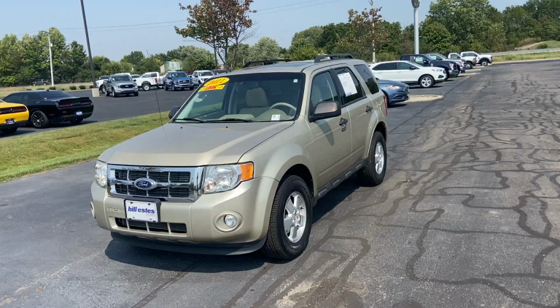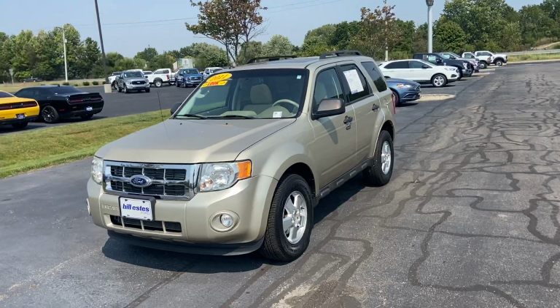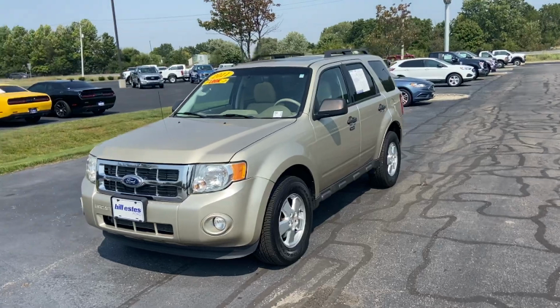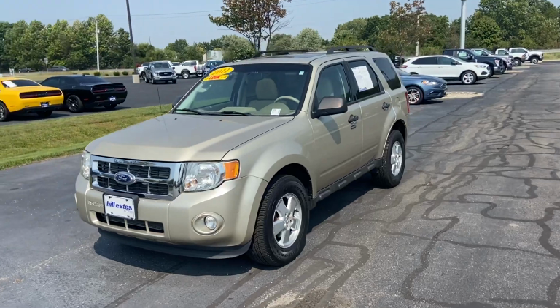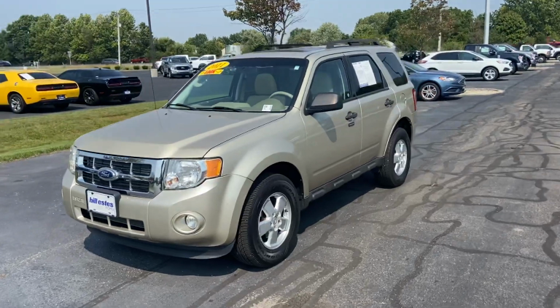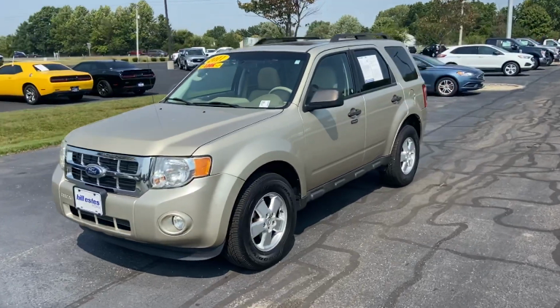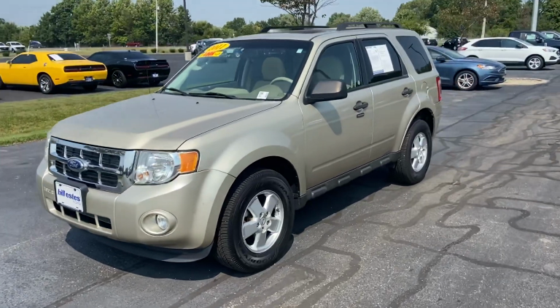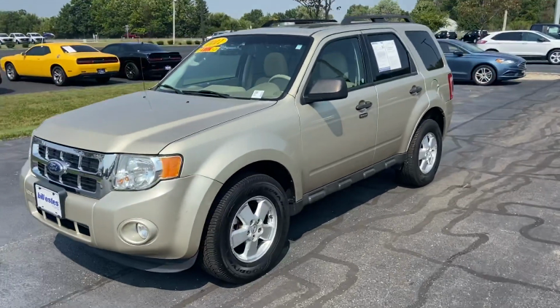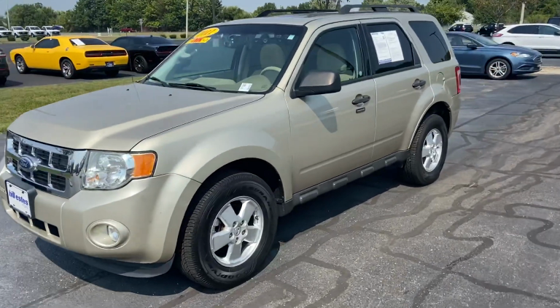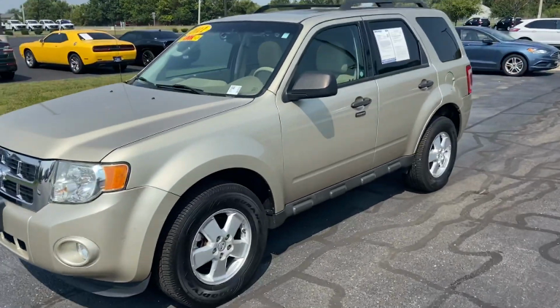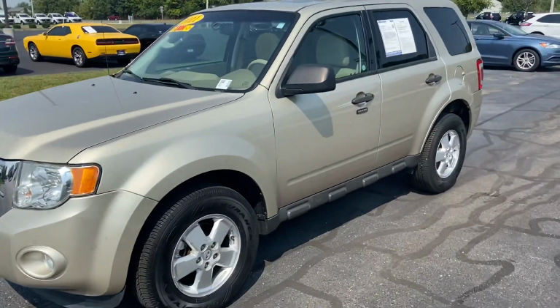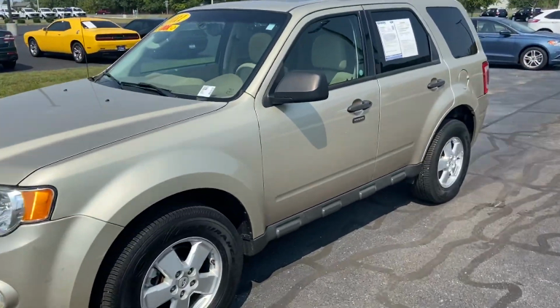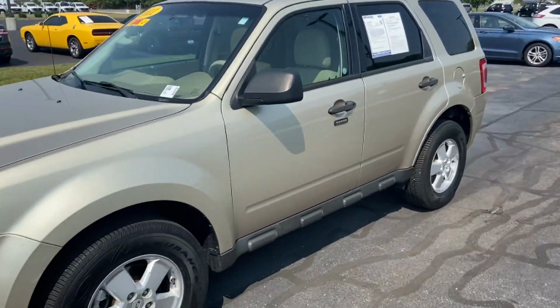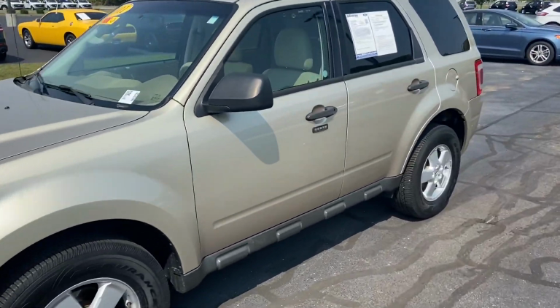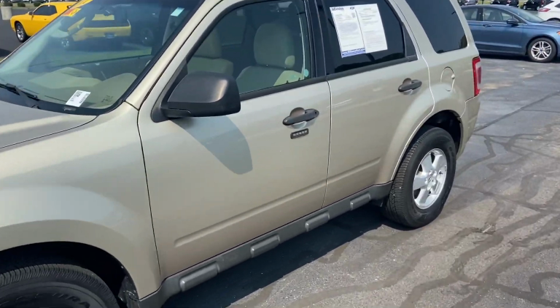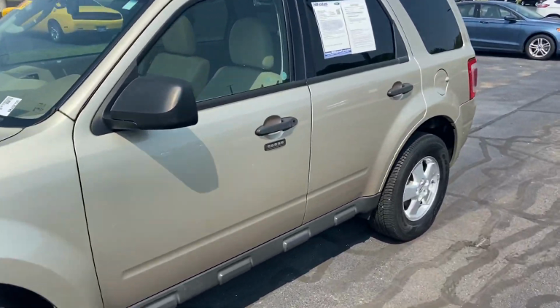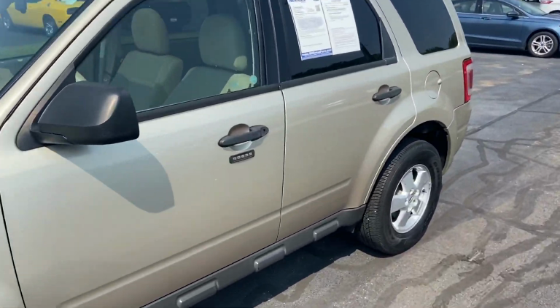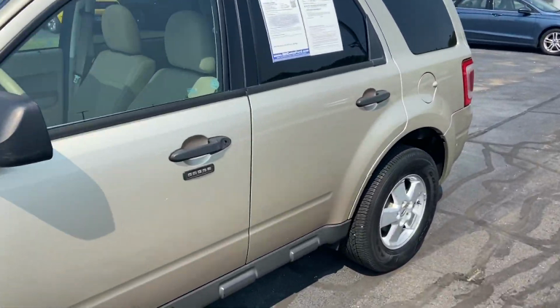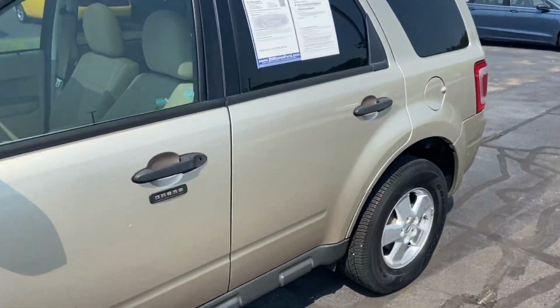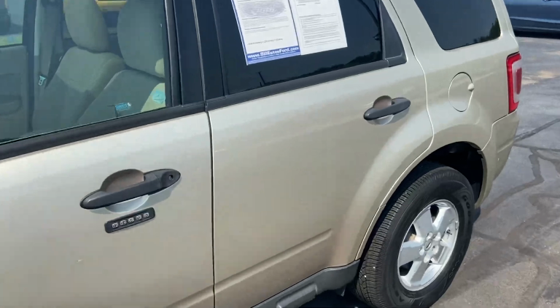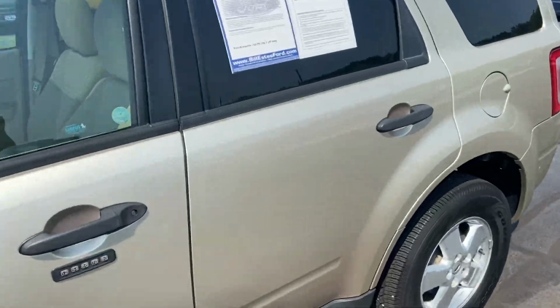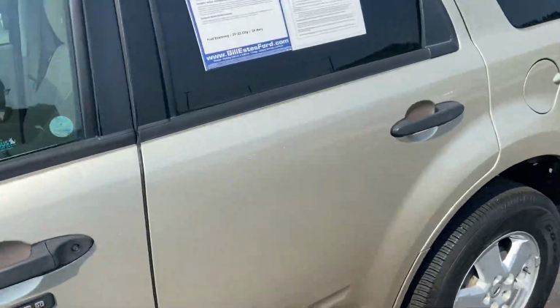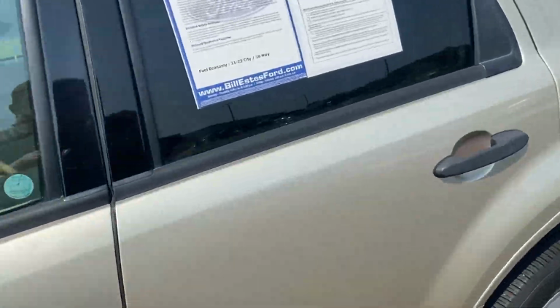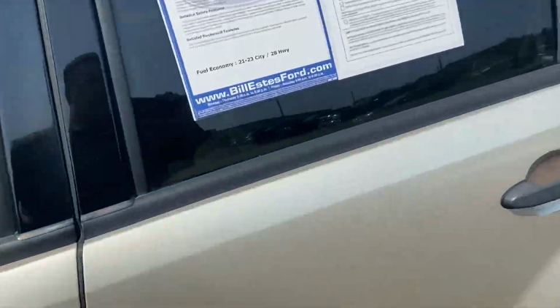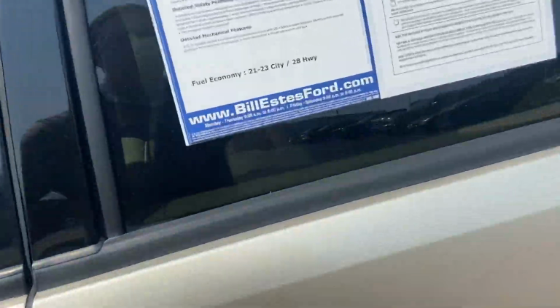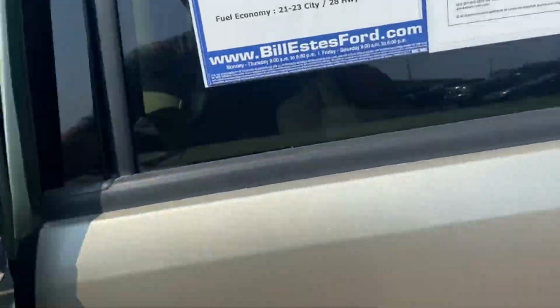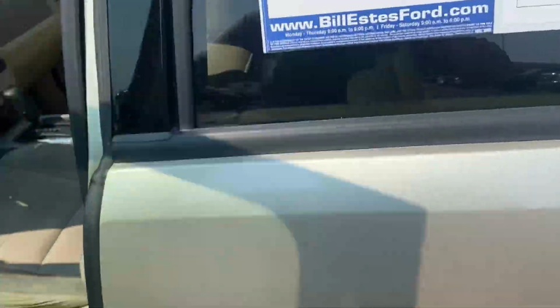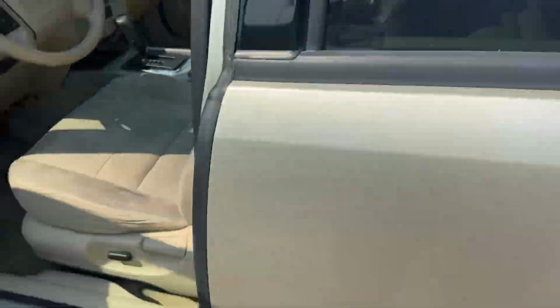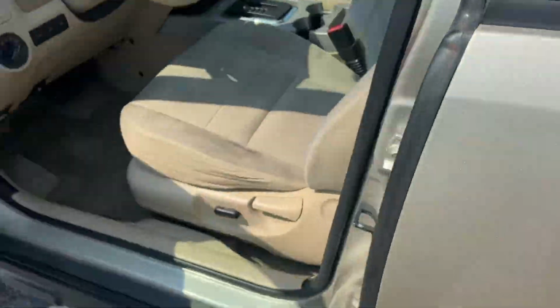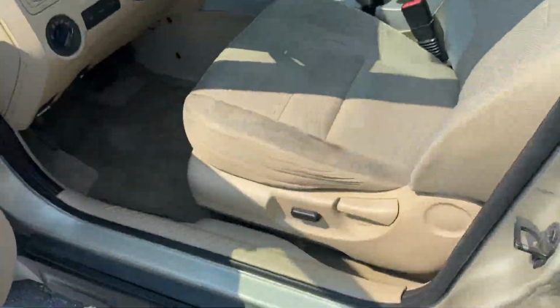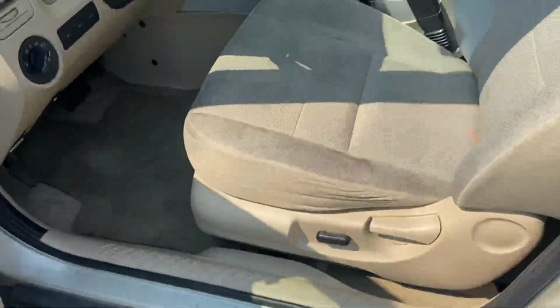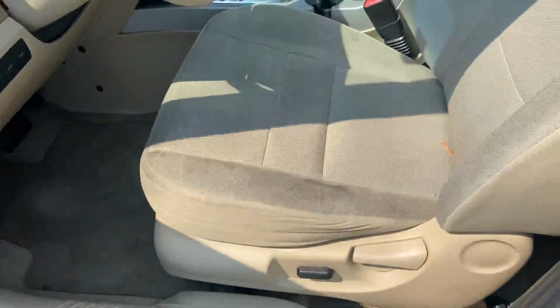This is Steve Angle at Bill Estes Ford. This is the 2011 Ford Escape — beautiful gold leaf metallic on the outside.